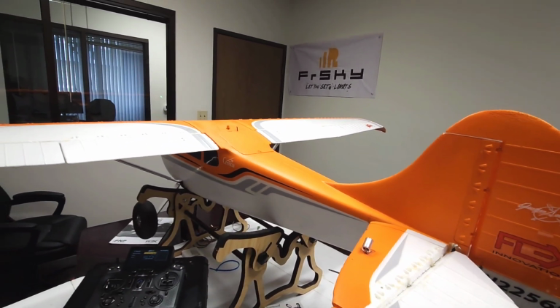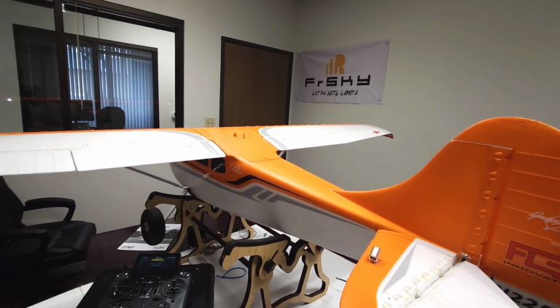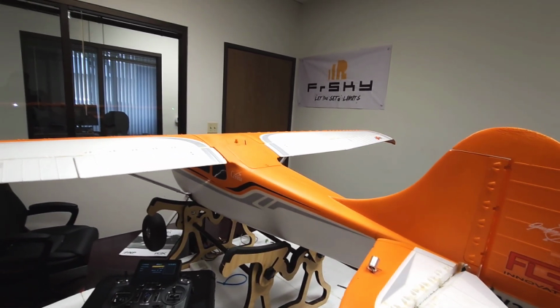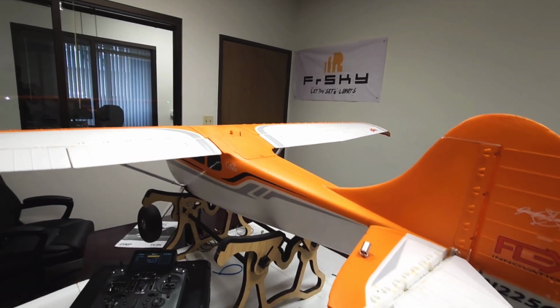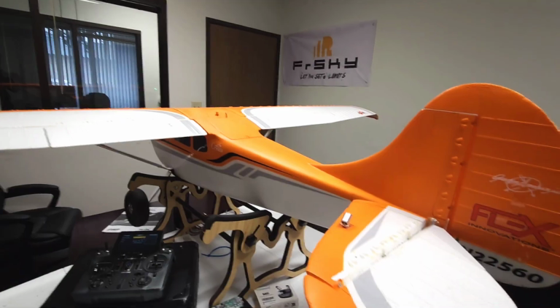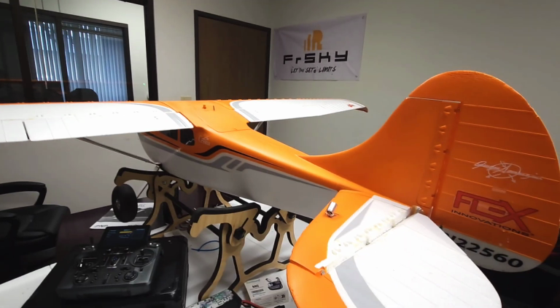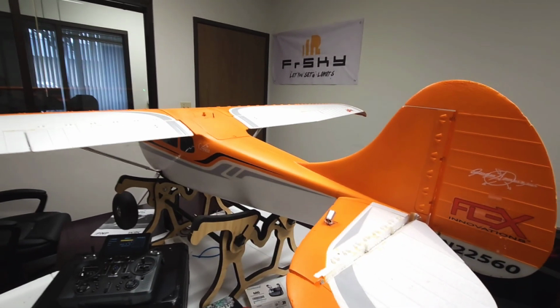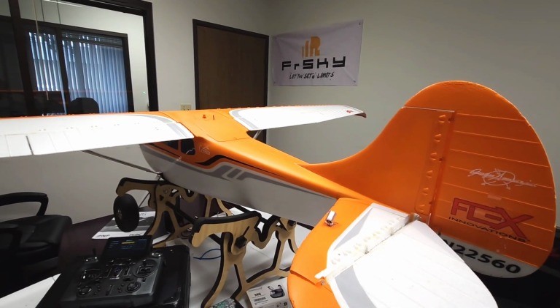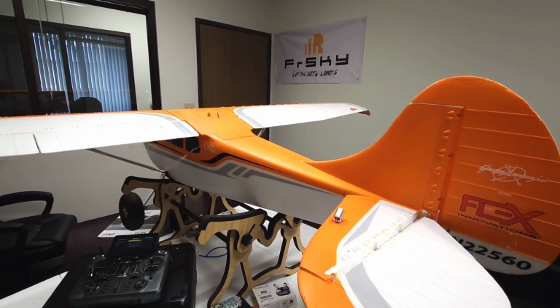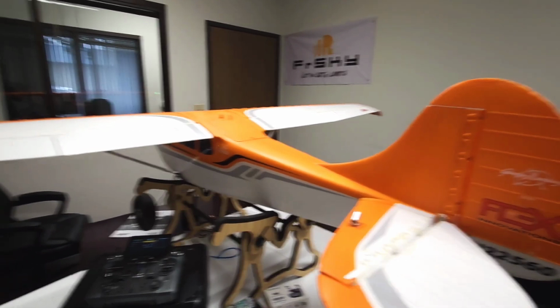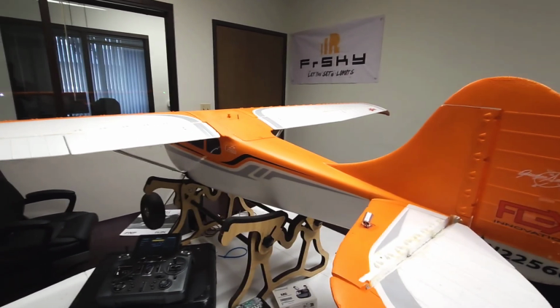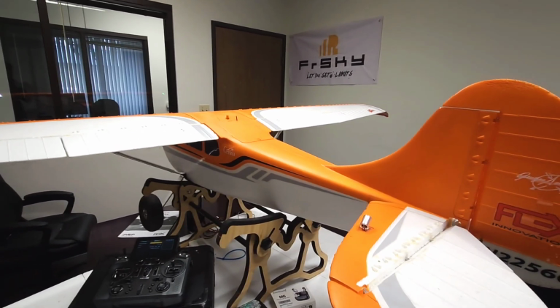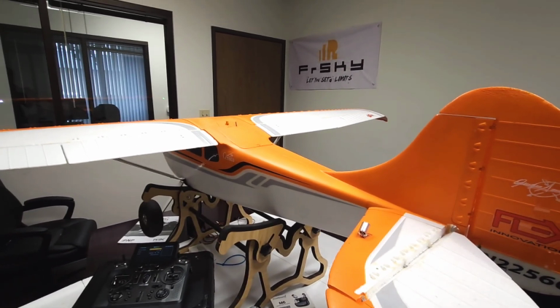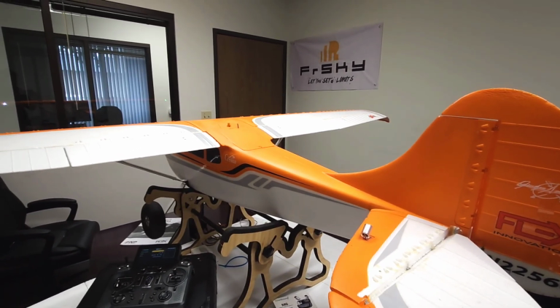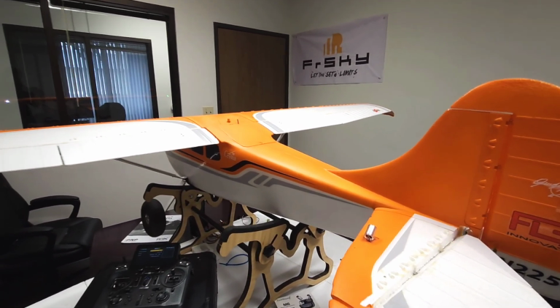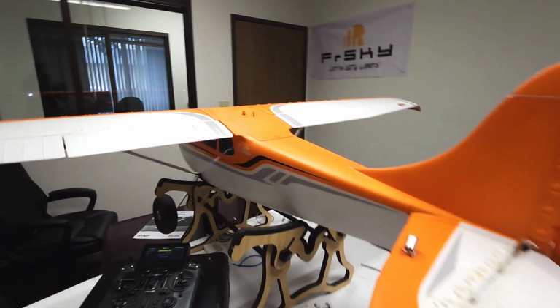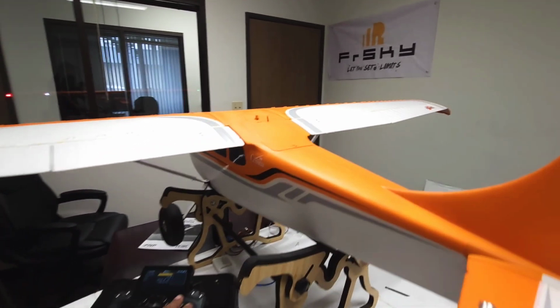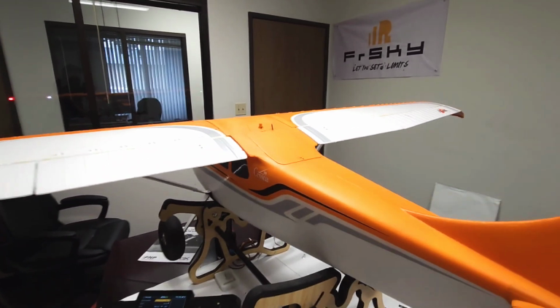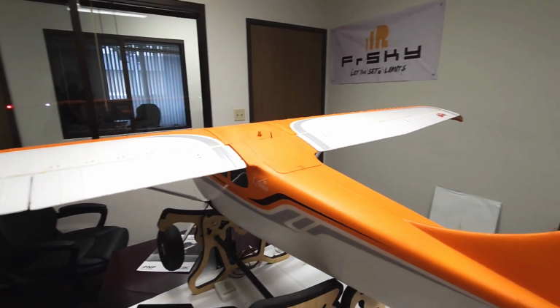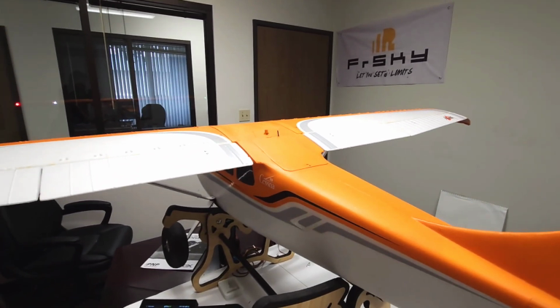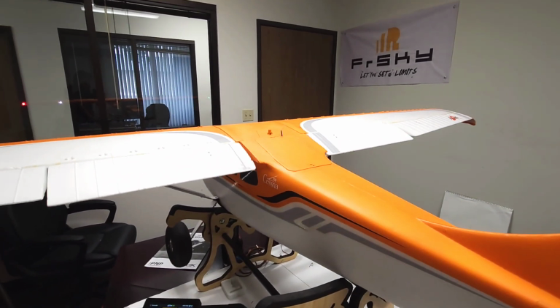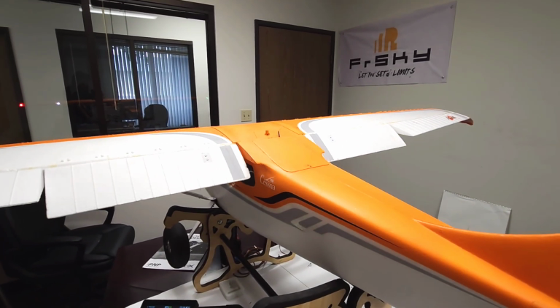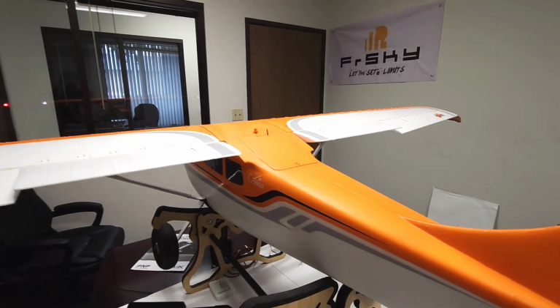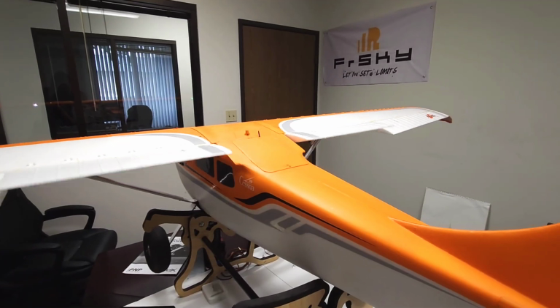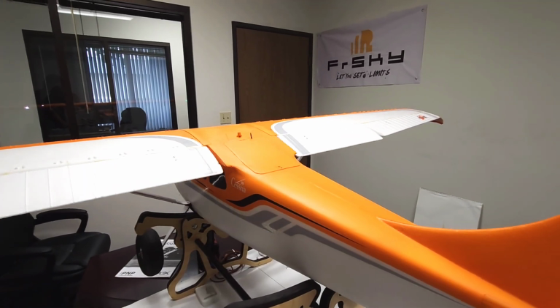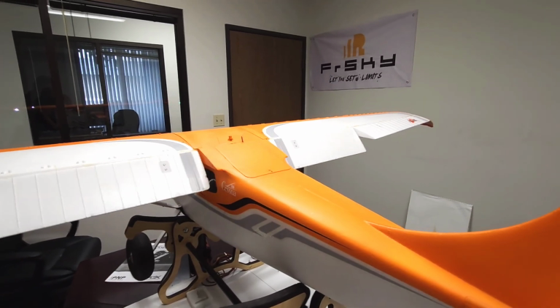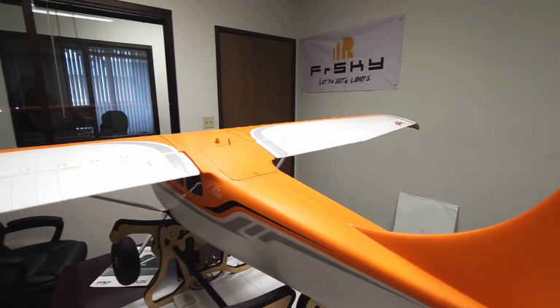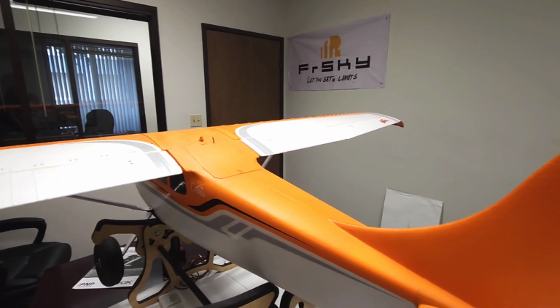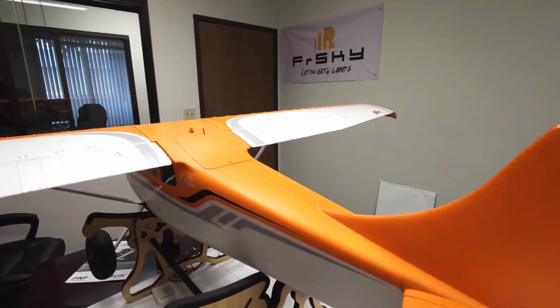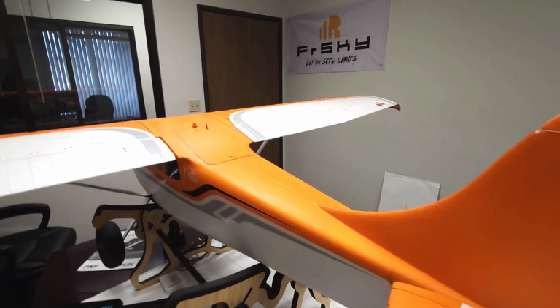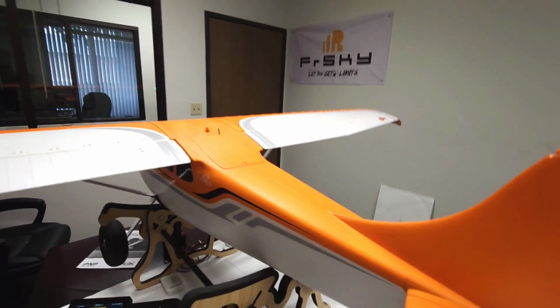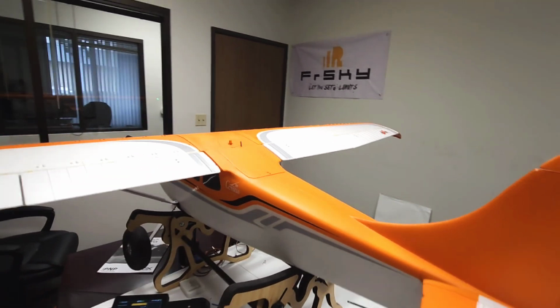I really like this for stability on high alphas — it does make it a lot more stable. It's up to you if you want to use it, but I'll go ahead and show you how to set this up.